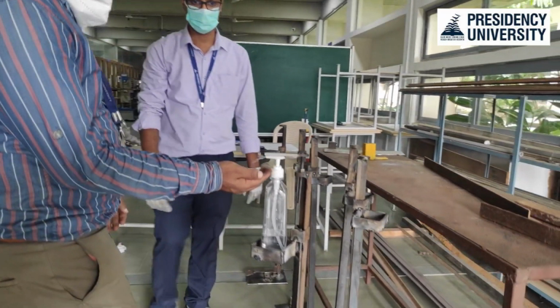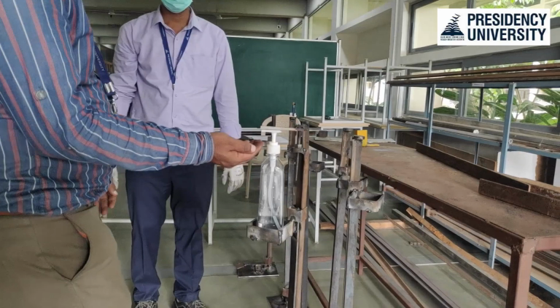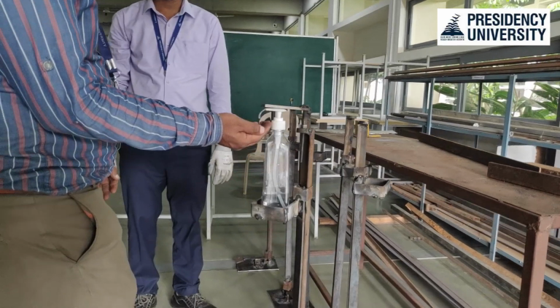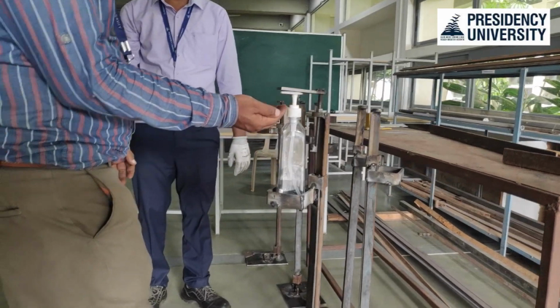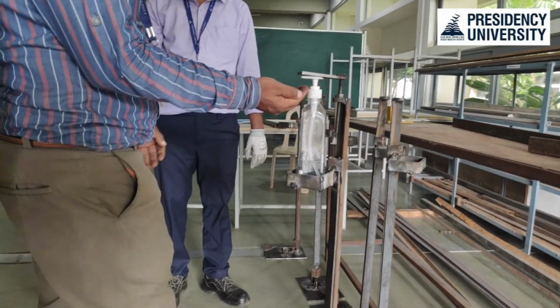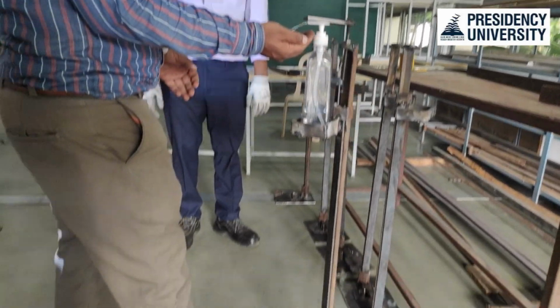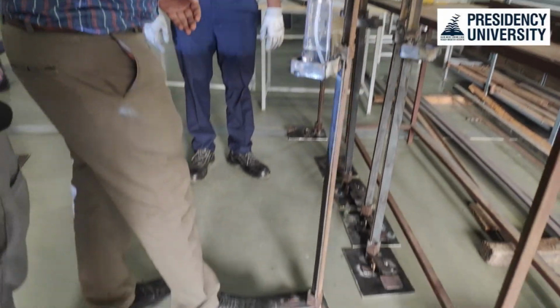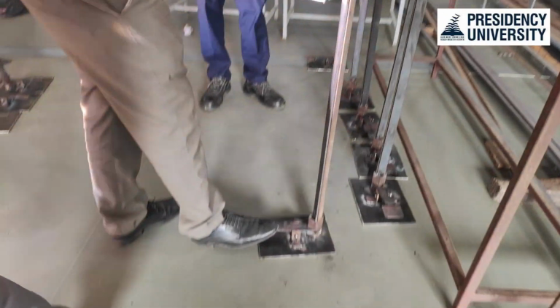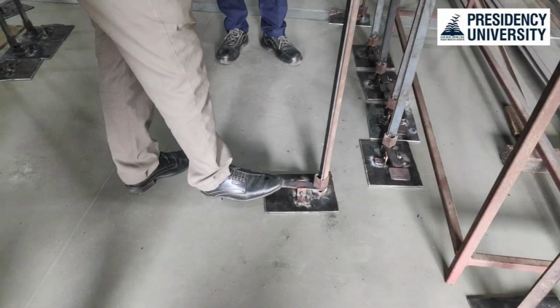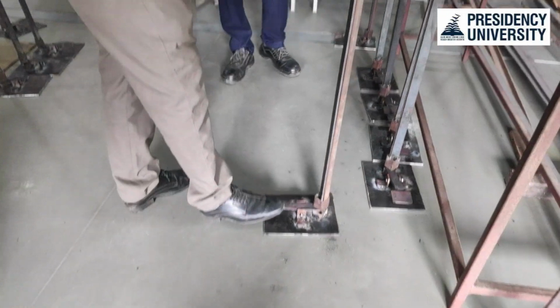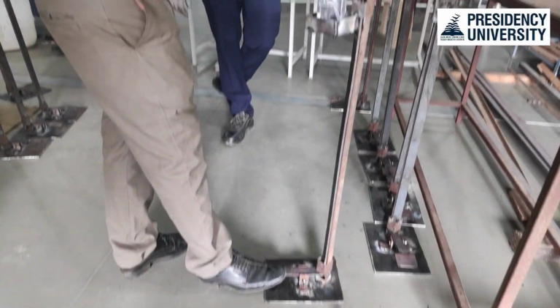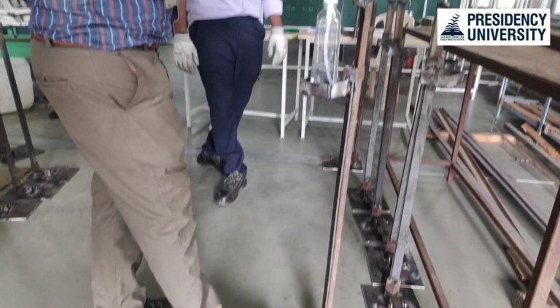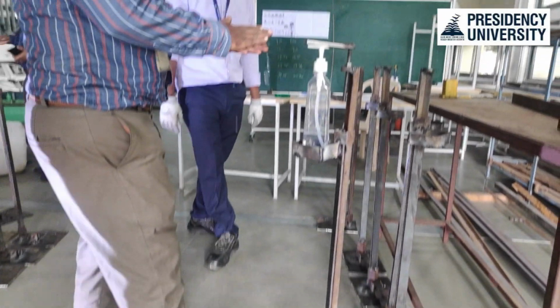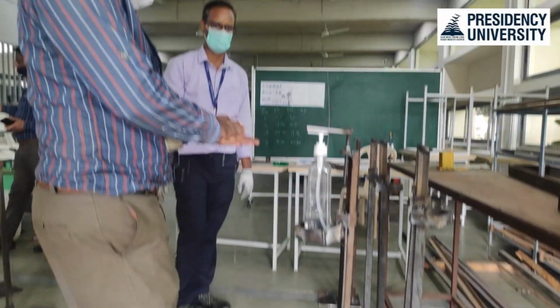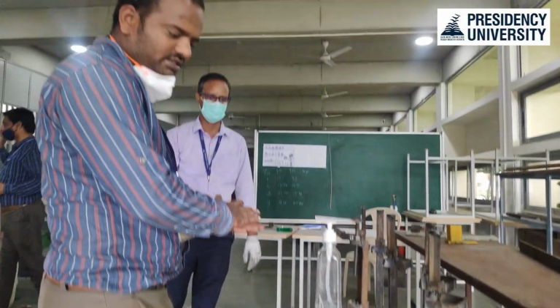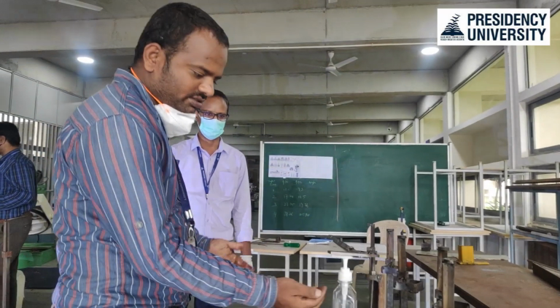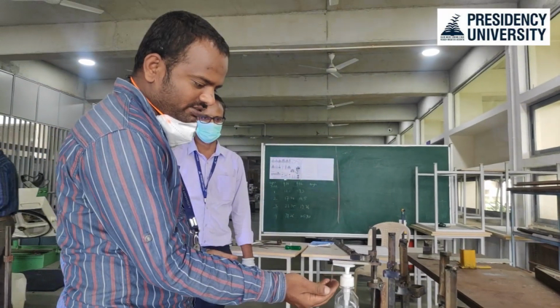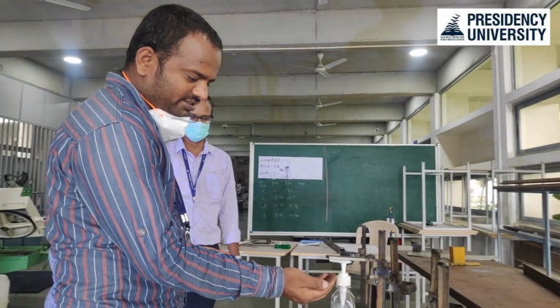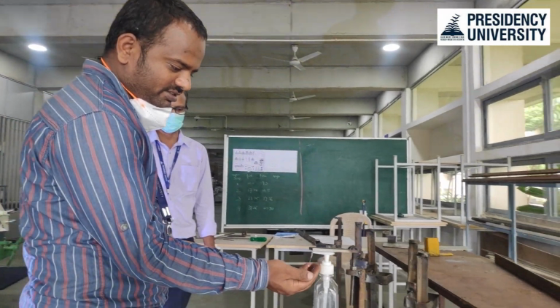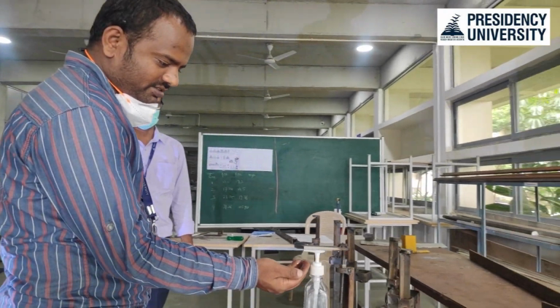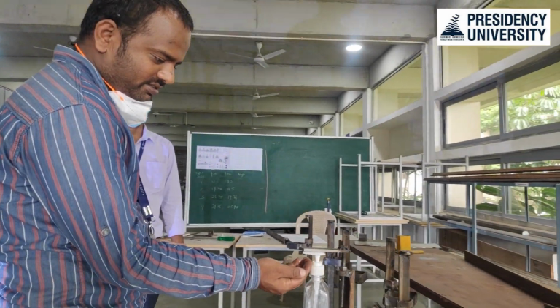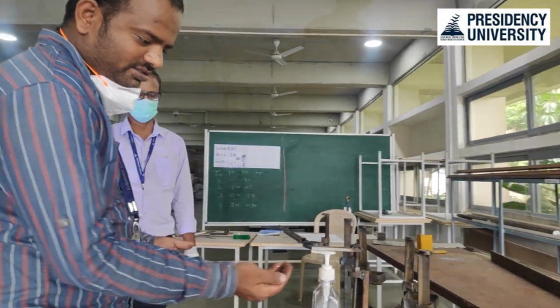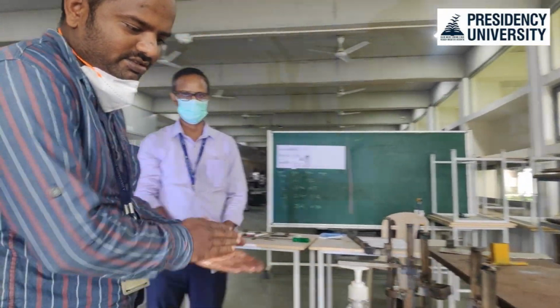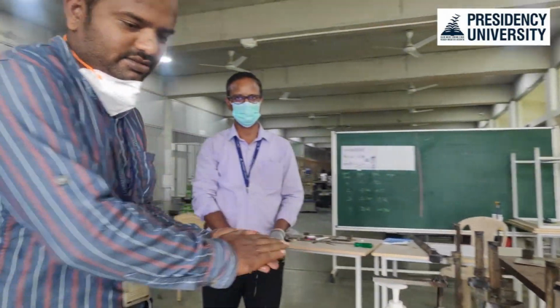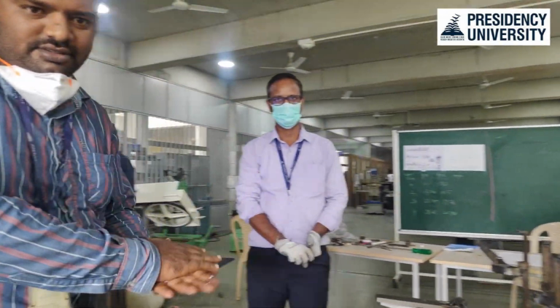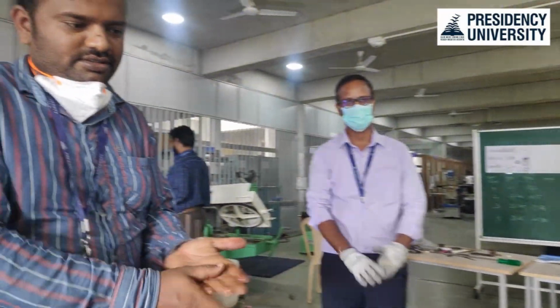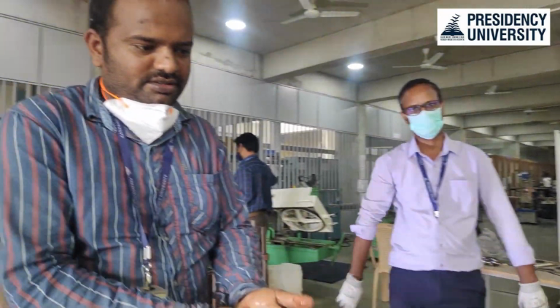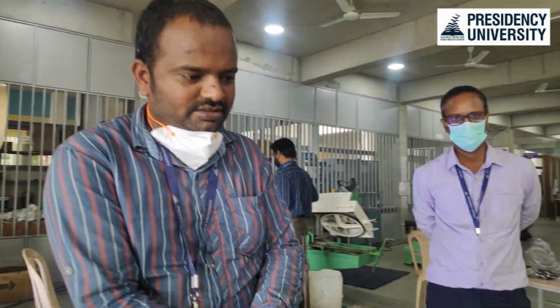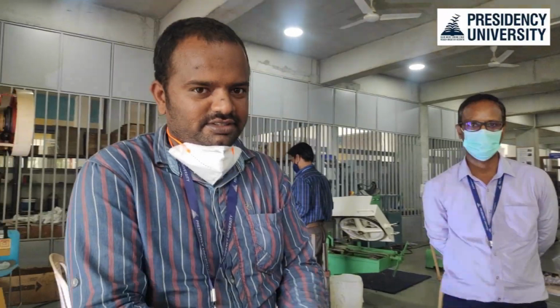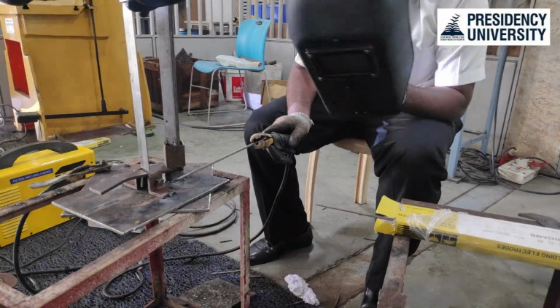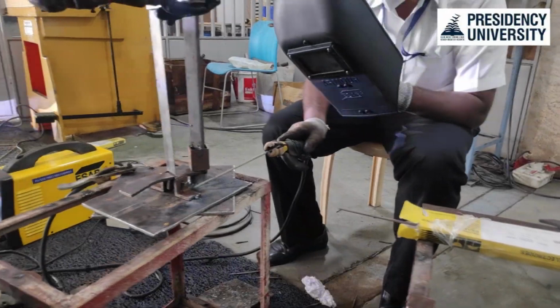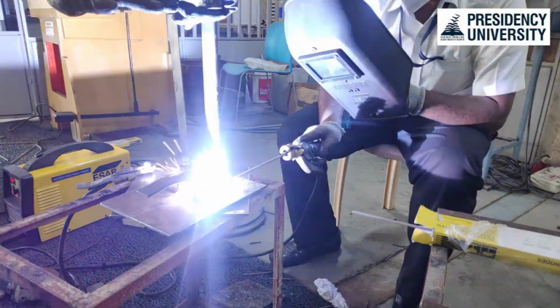That is the reason why our mechanical department, in-house itself — that is inside the Presidency University campus itself — they are trying and they have already succeeded in making a lot of sanitizer standees.